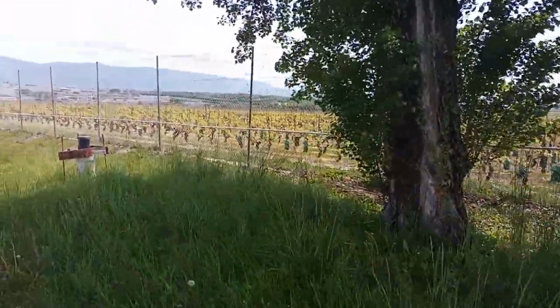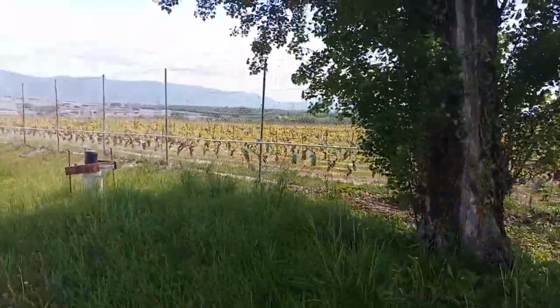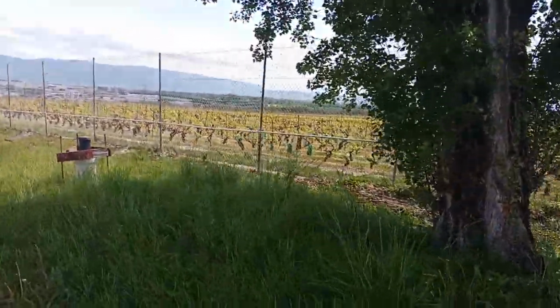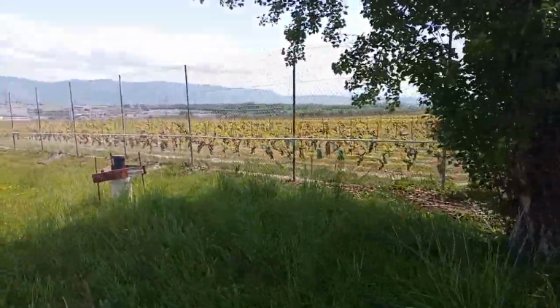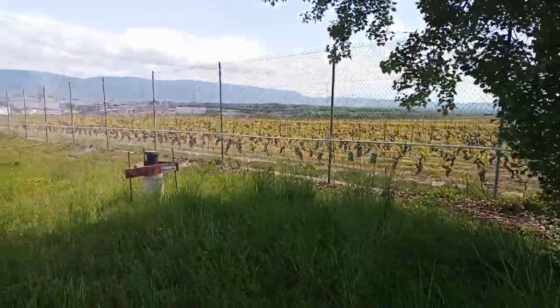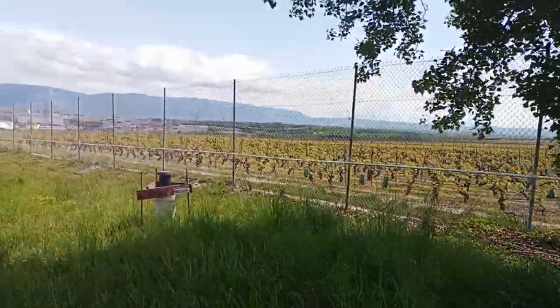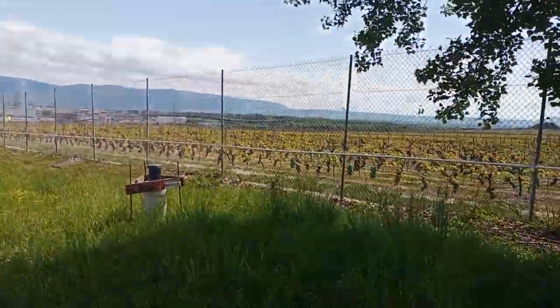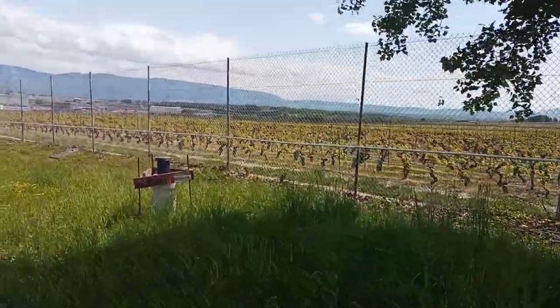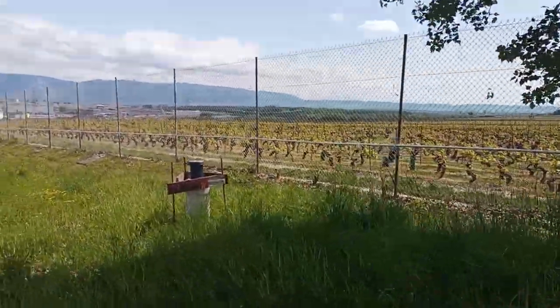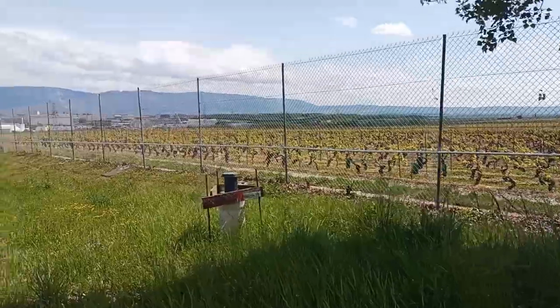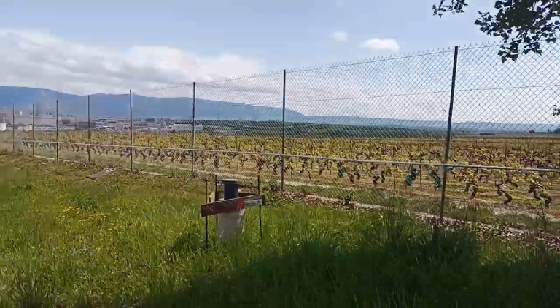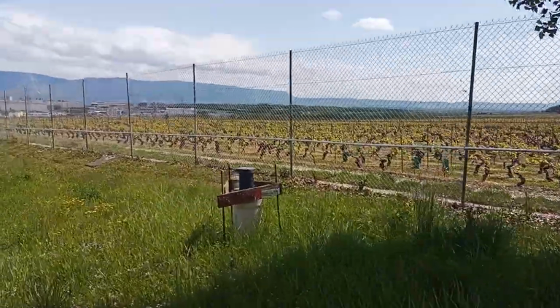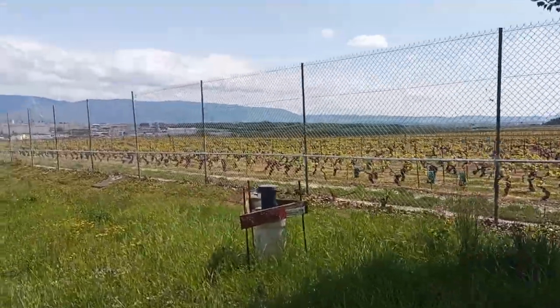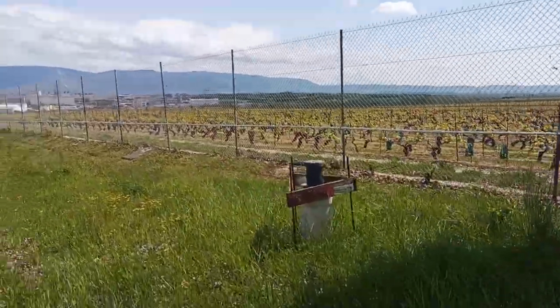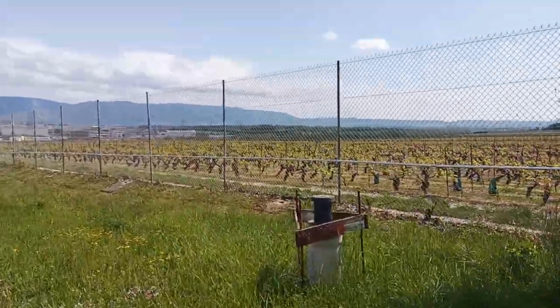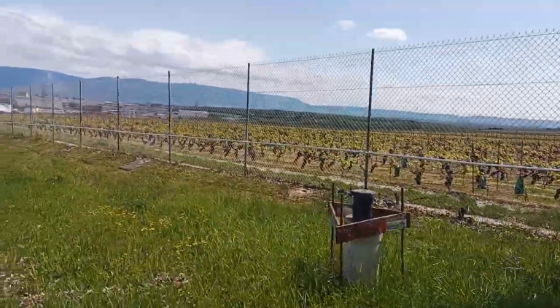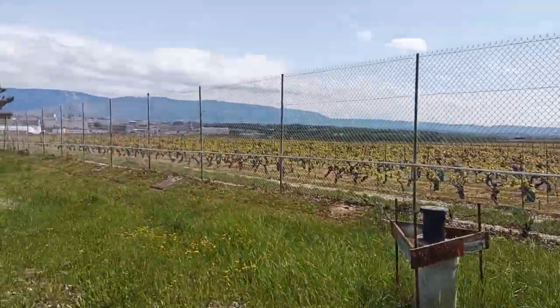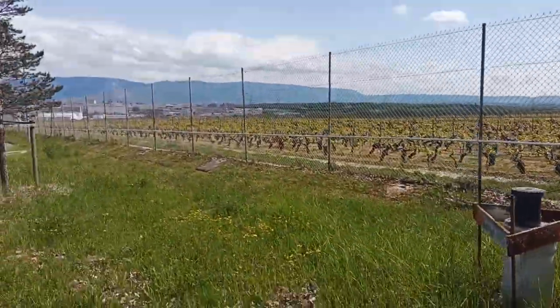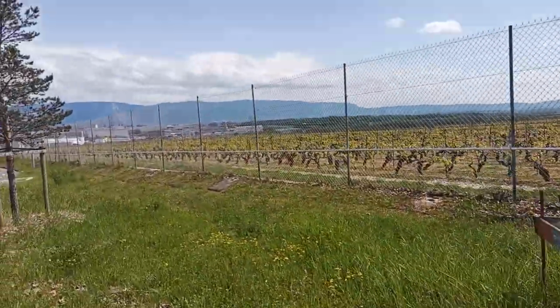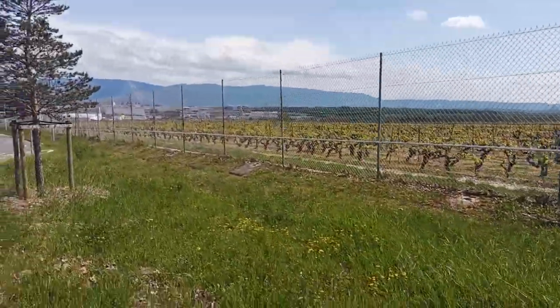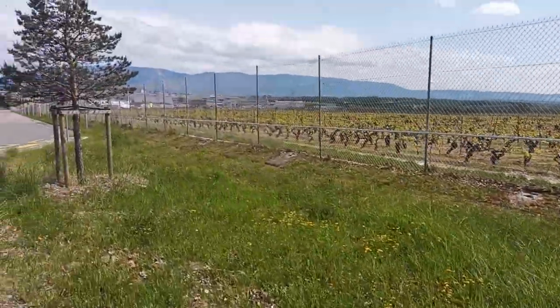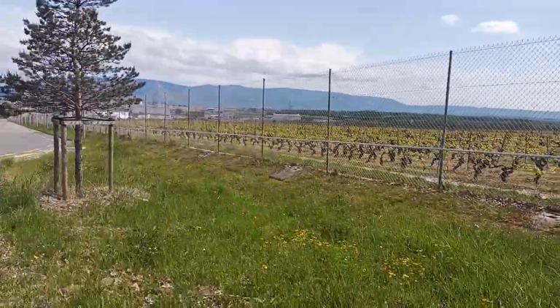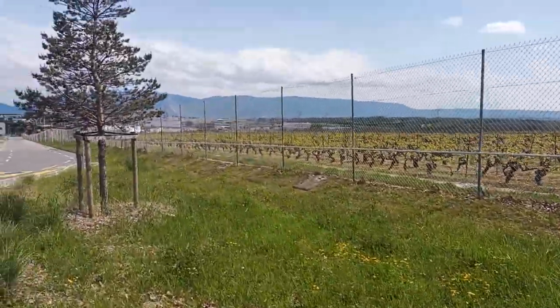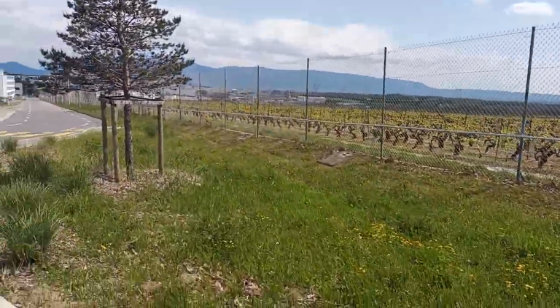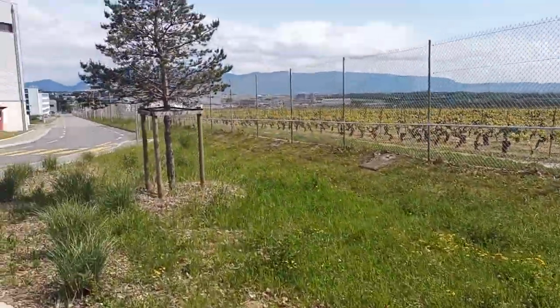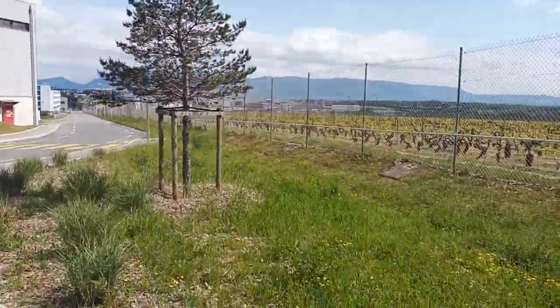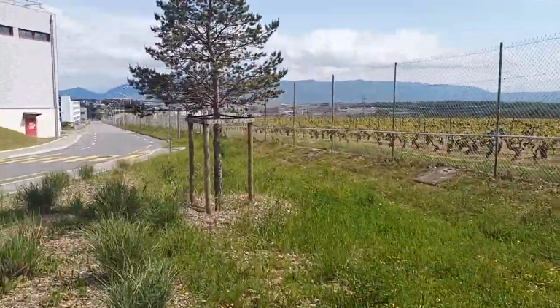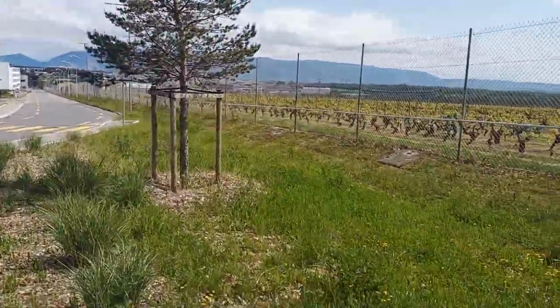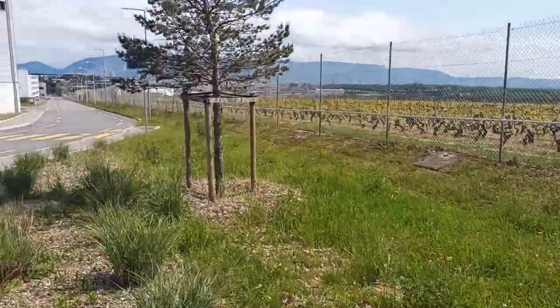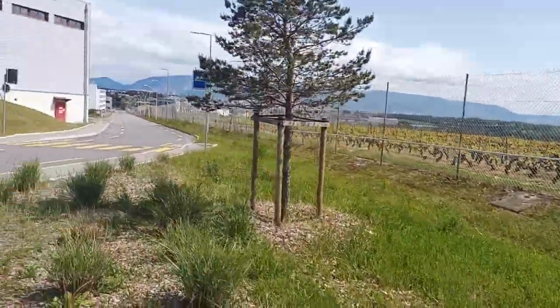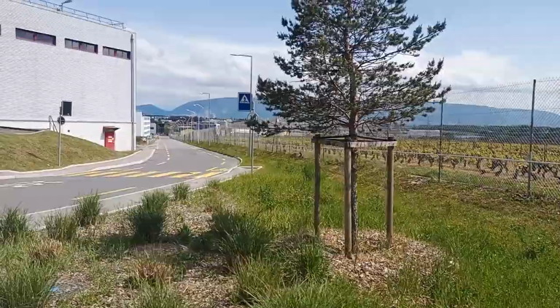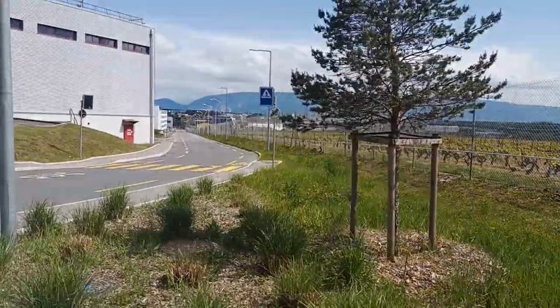On the right side you can see a beautiful landscape made of mountains and these grape plants which are directly growing behind the fence.